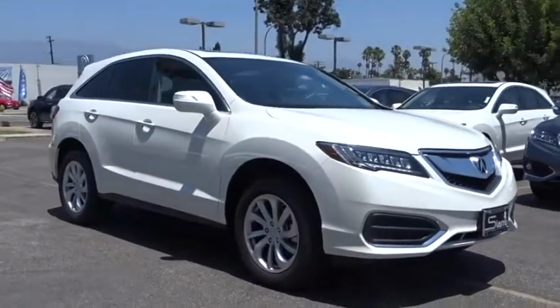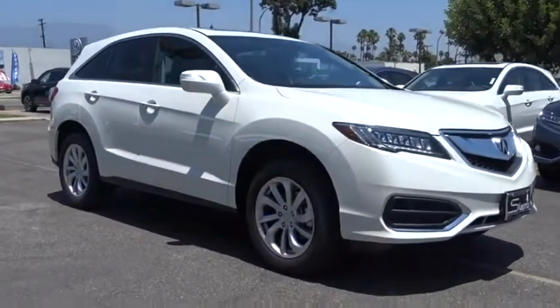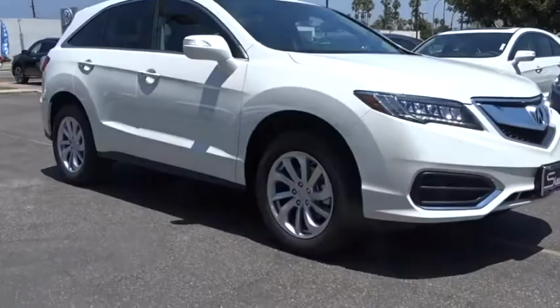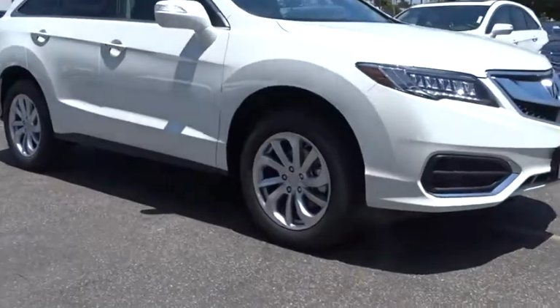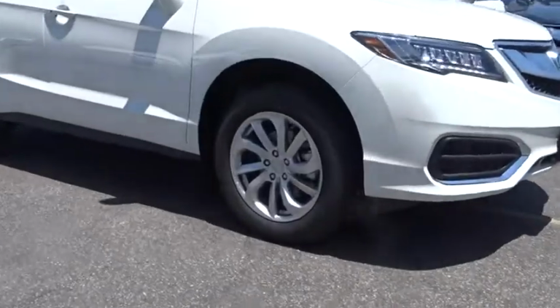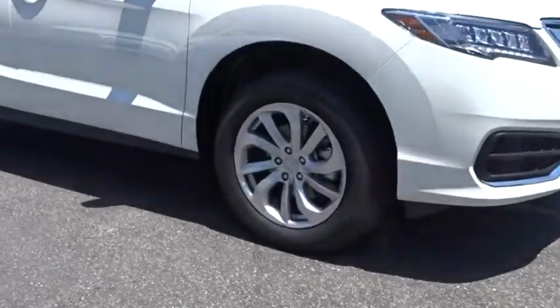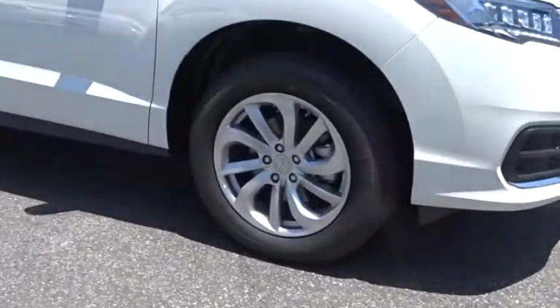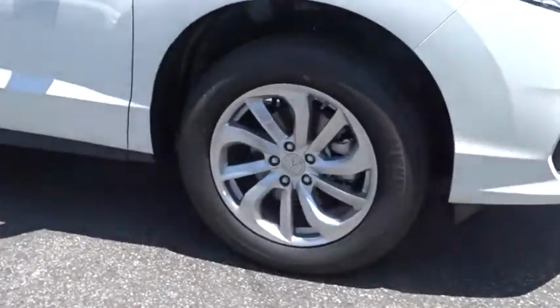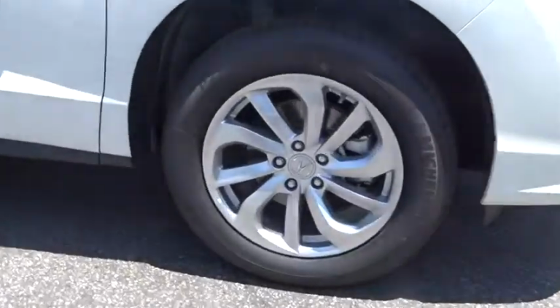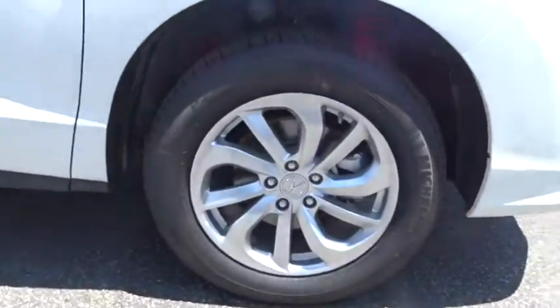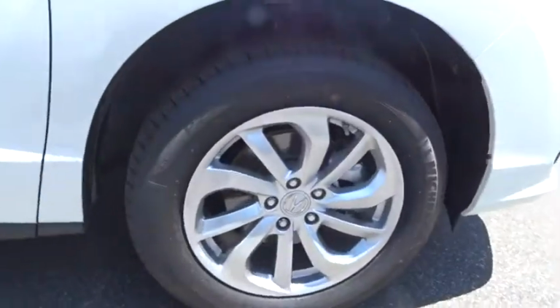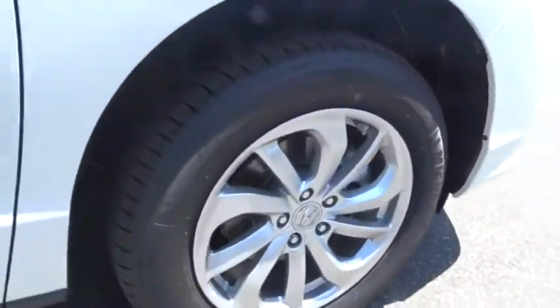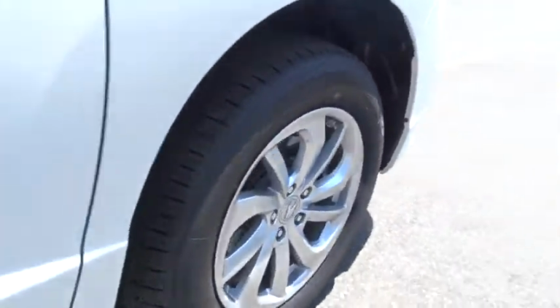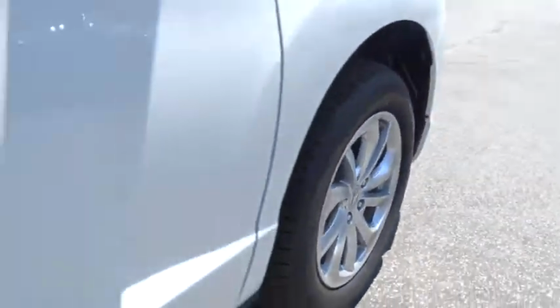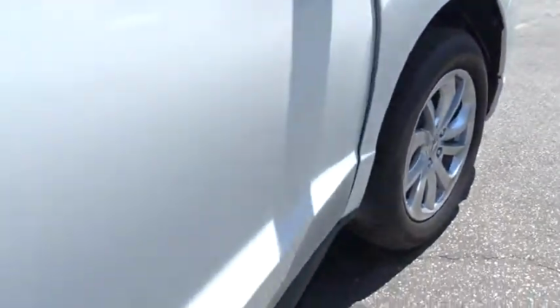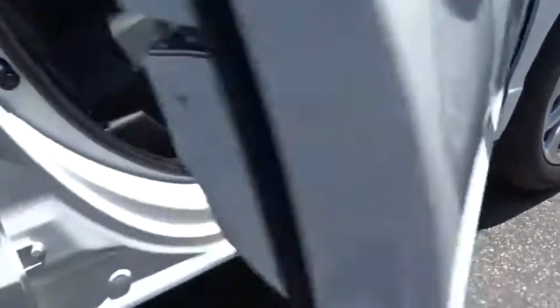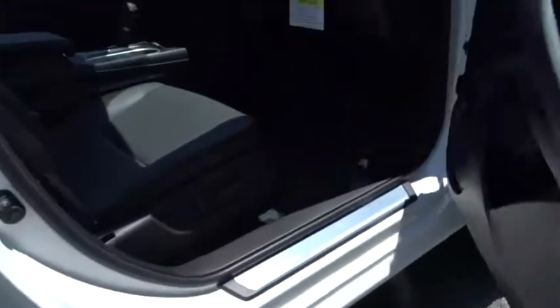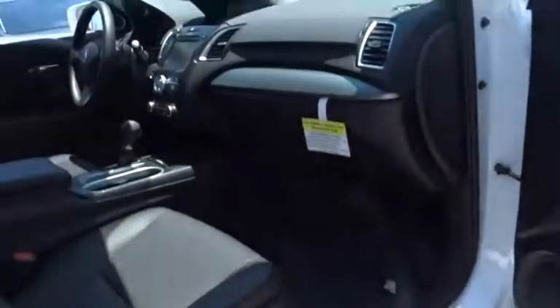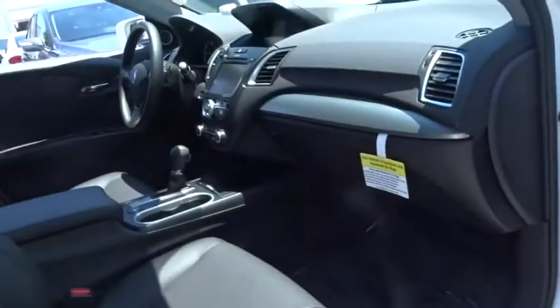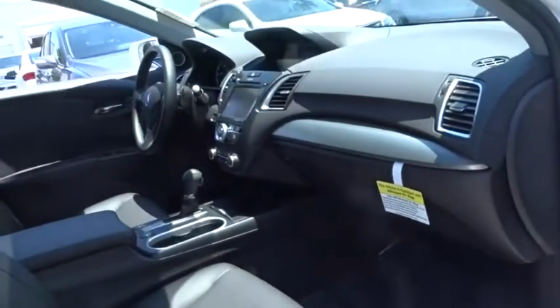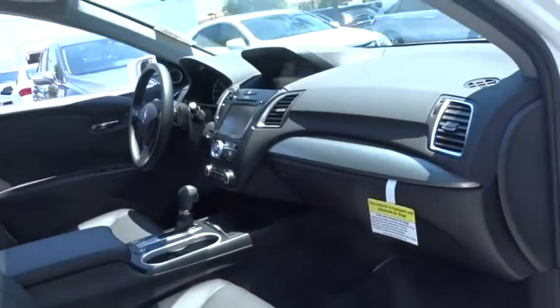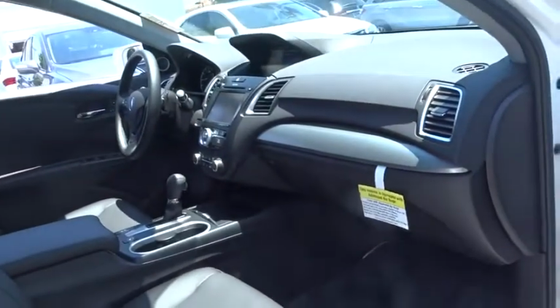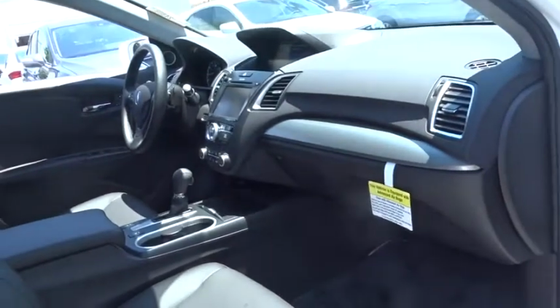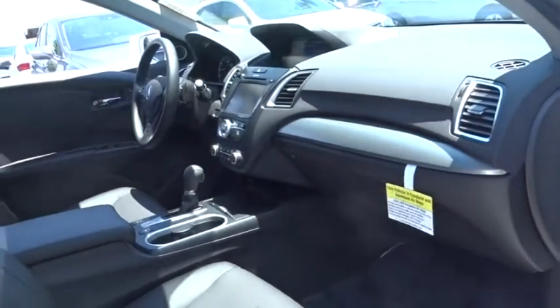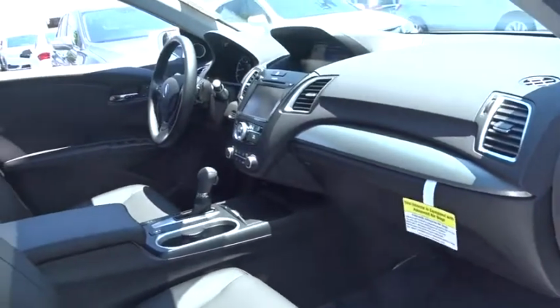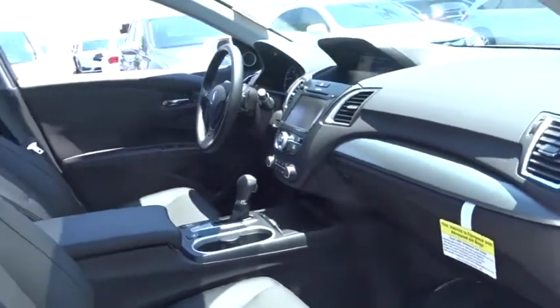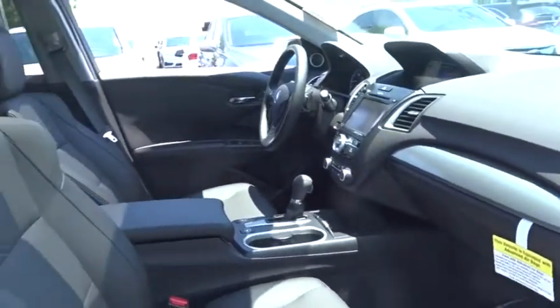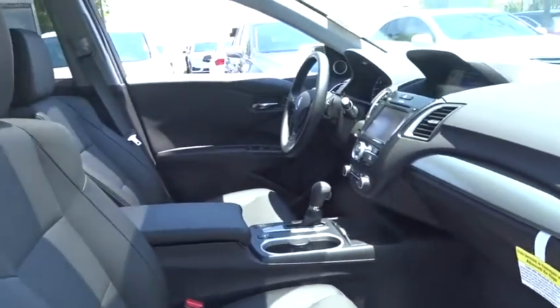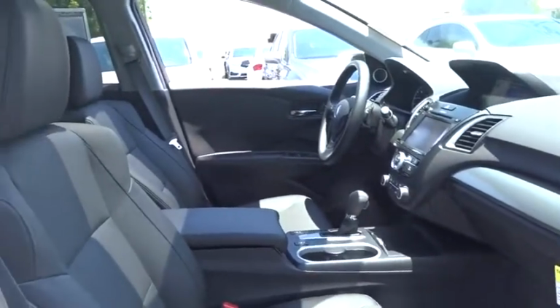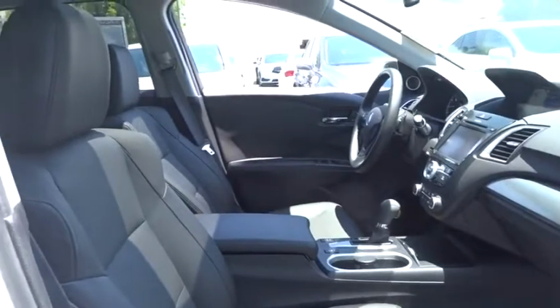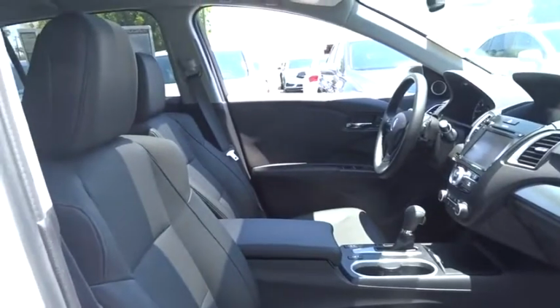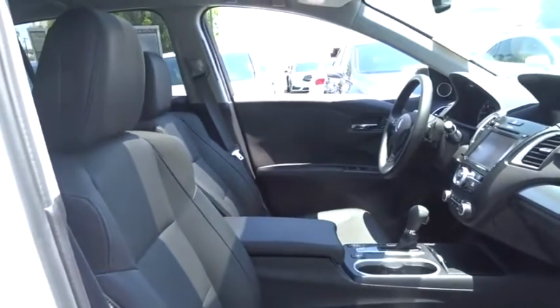Power passenger seat, stability control, anti-lock braking system, navigation system, keyless entry, traction control, steering wheel audio controls, power liftgate, backup camera.